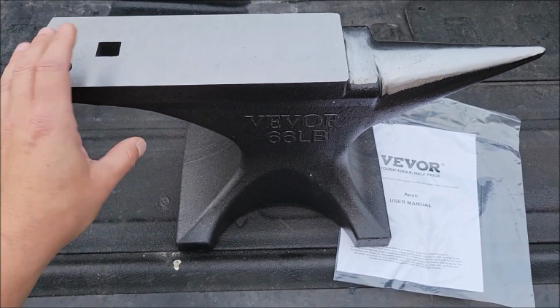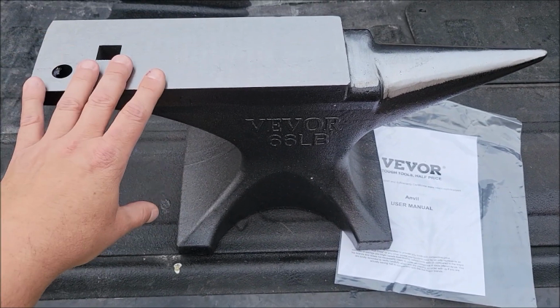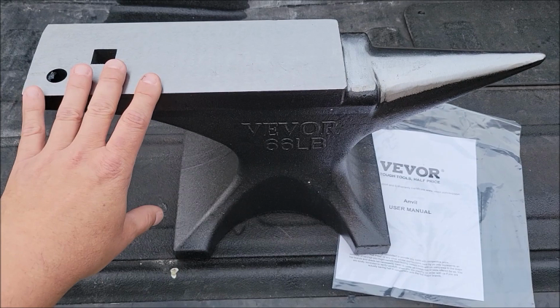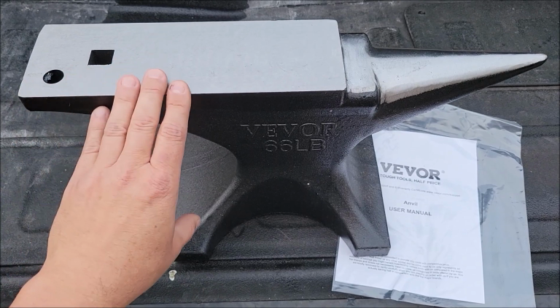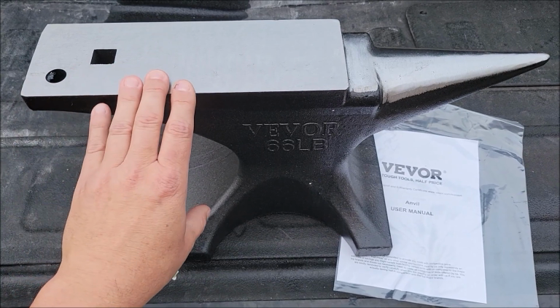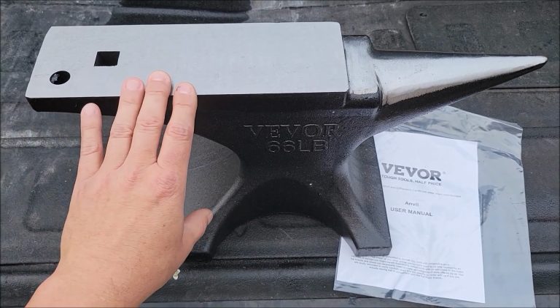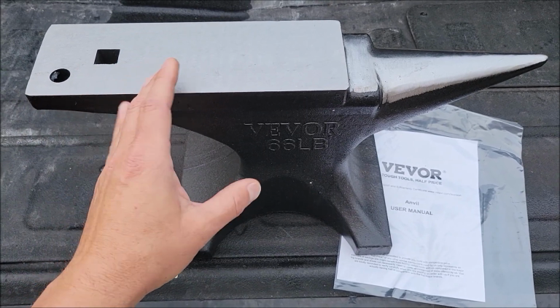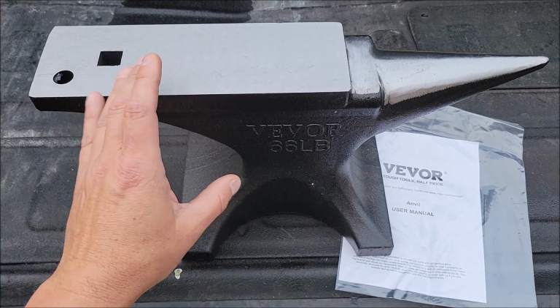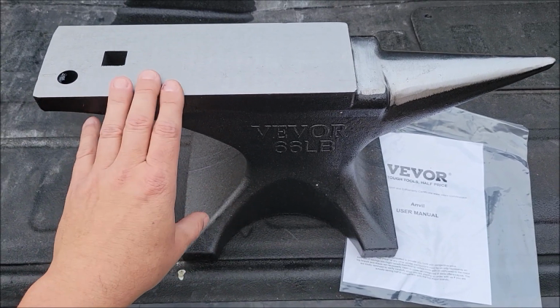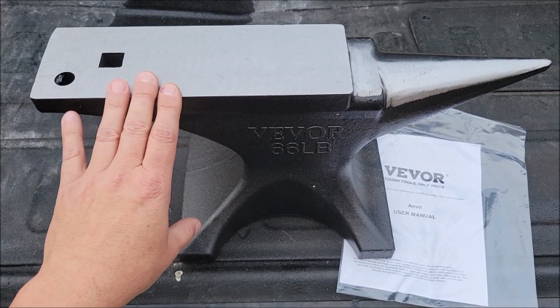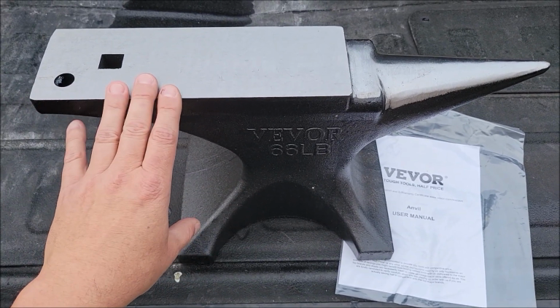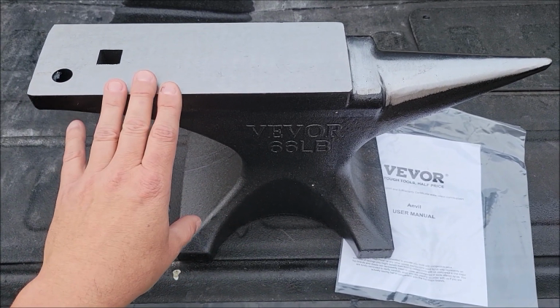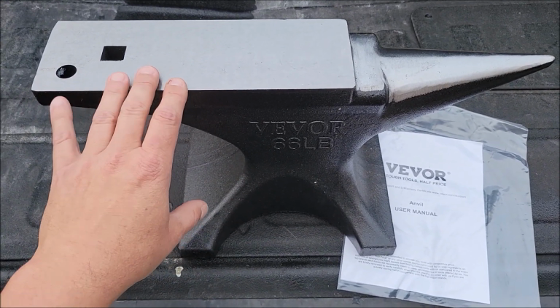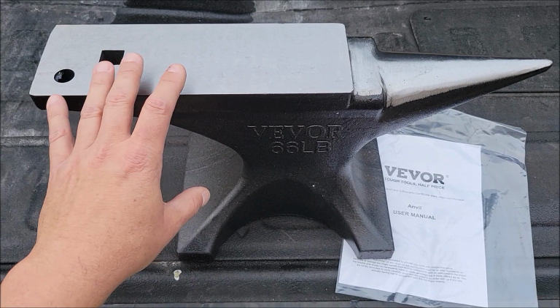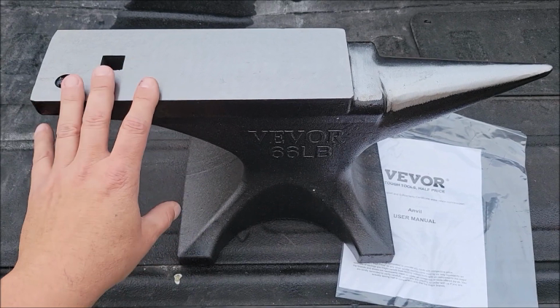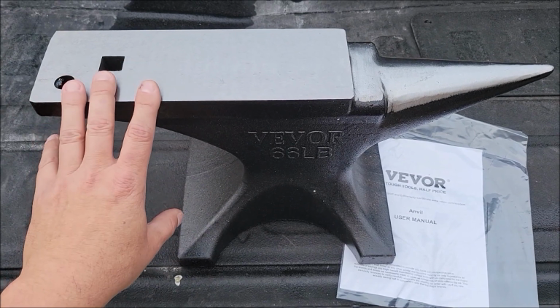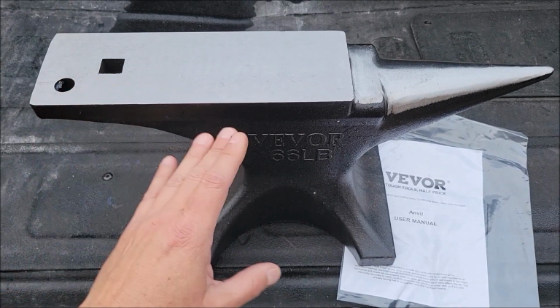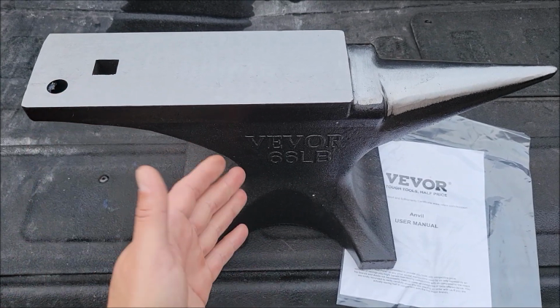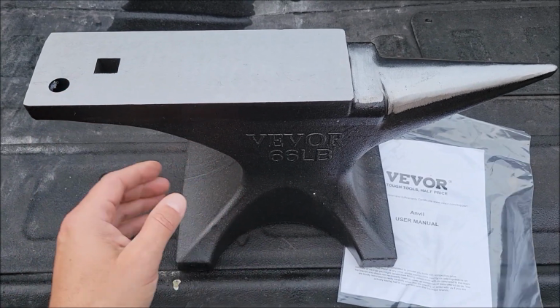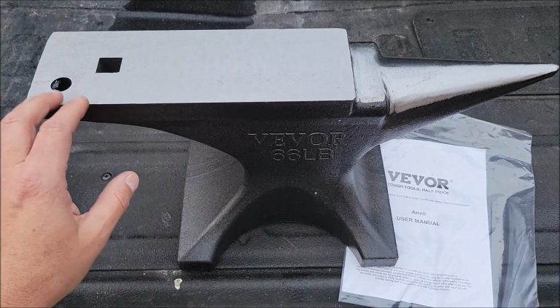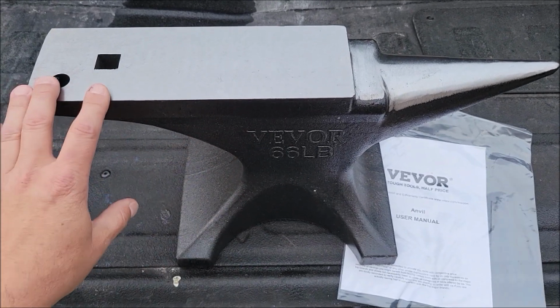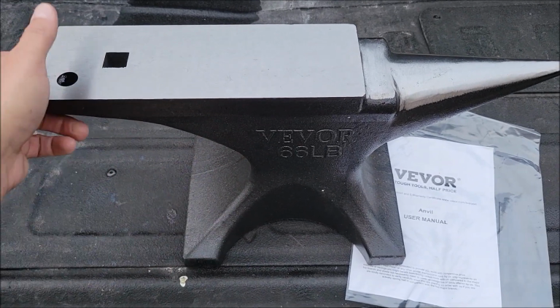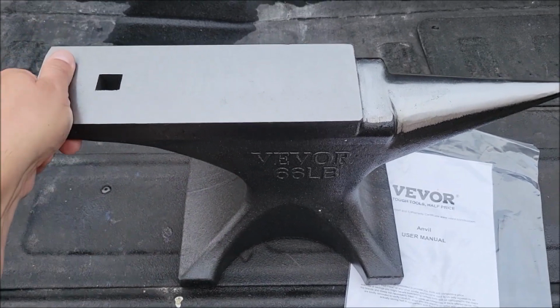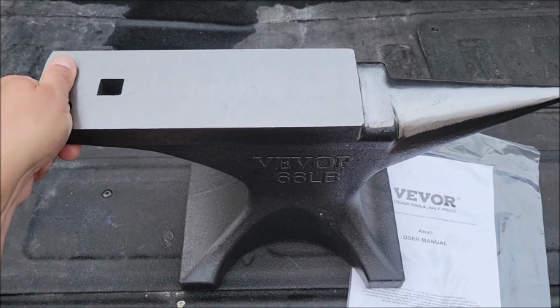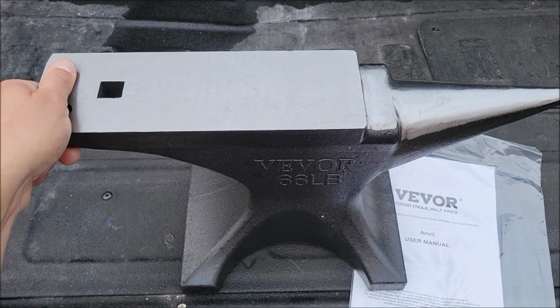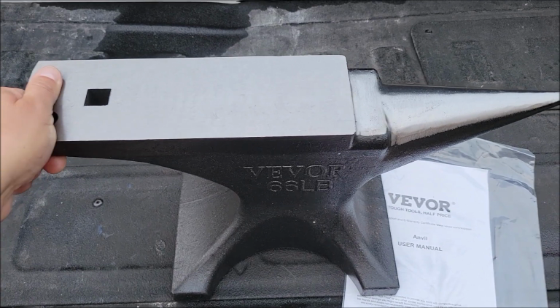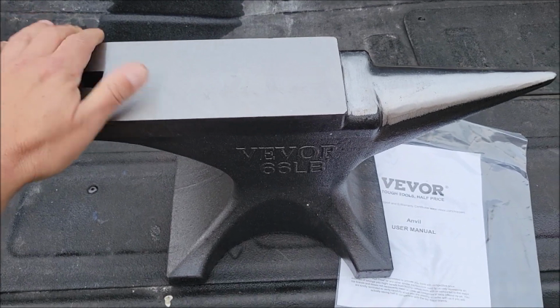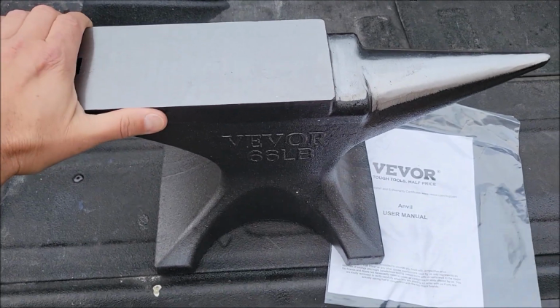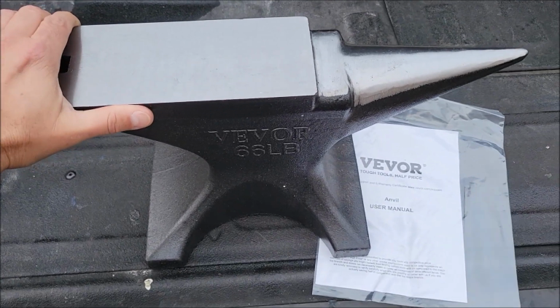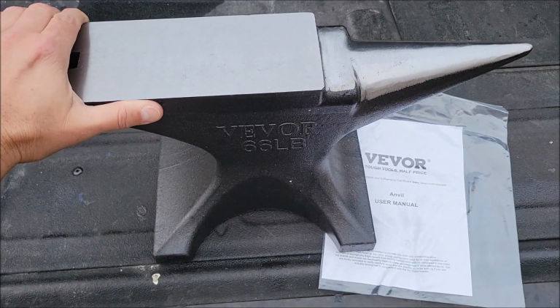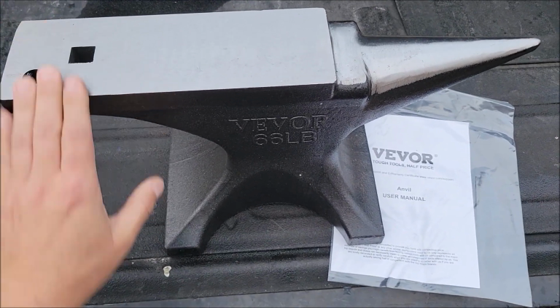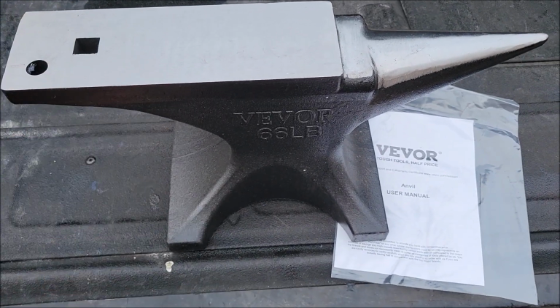This one's a pretty nice size. 66 pounds is, I would almost say, perfect for the type of work I do. You could always have bigger ones or smaller ones, but this one's a nice heavy size — it stays put. You don't have to anchor this thing down to use it.